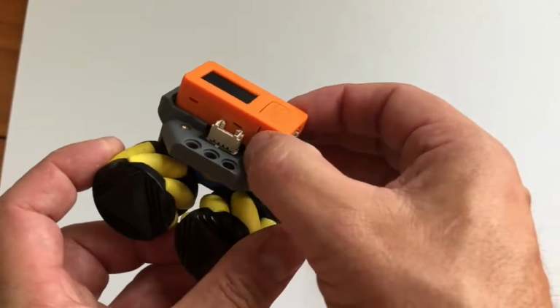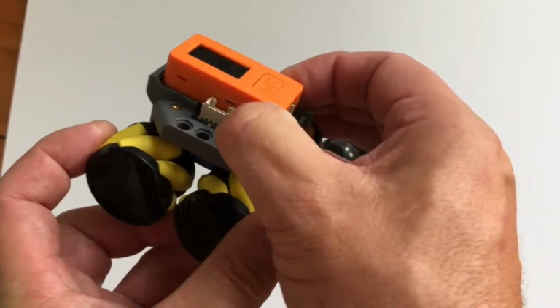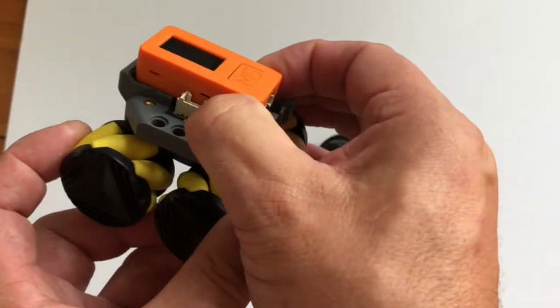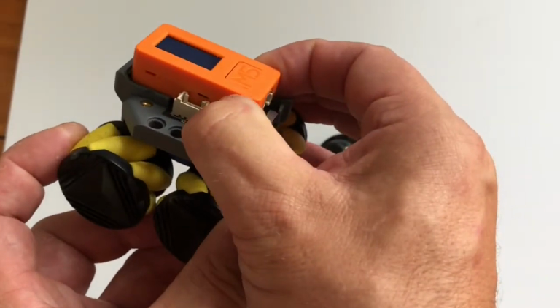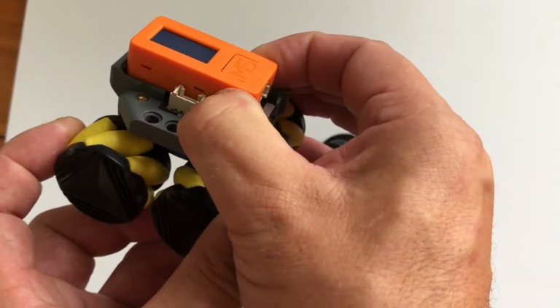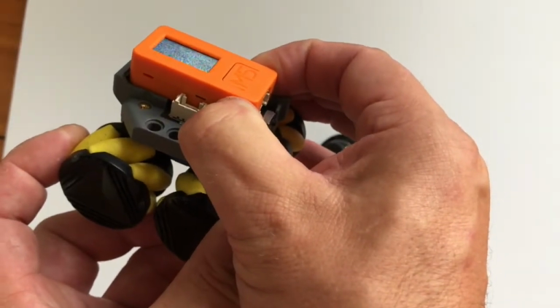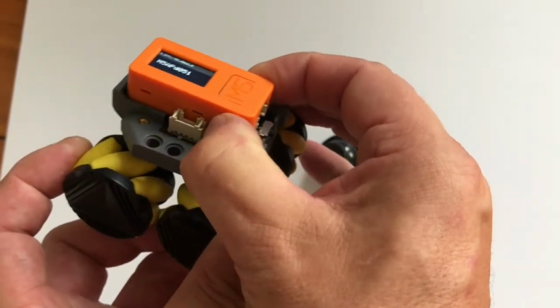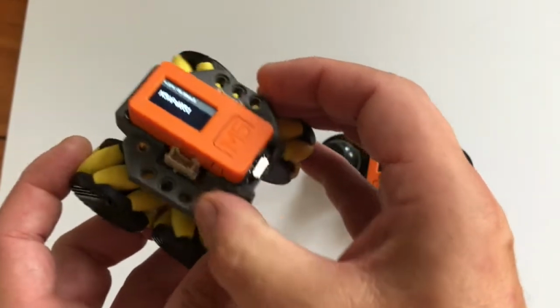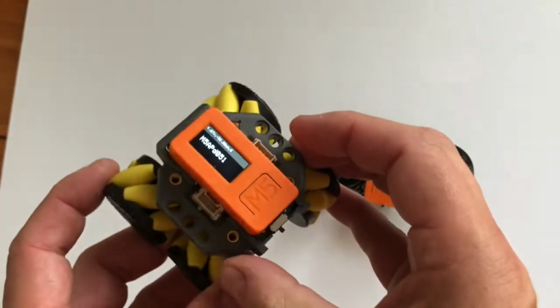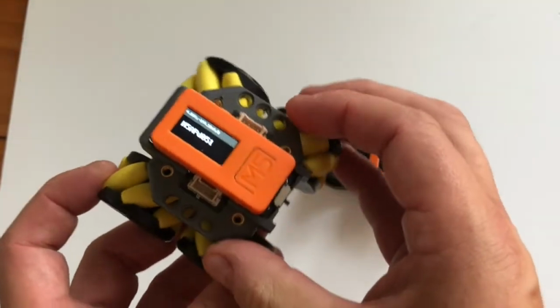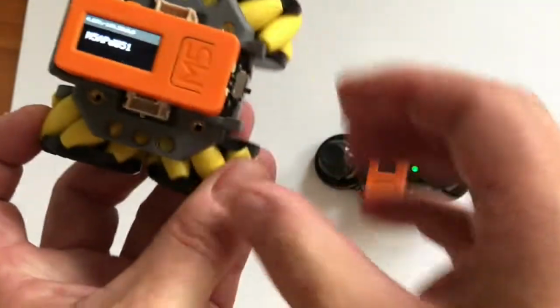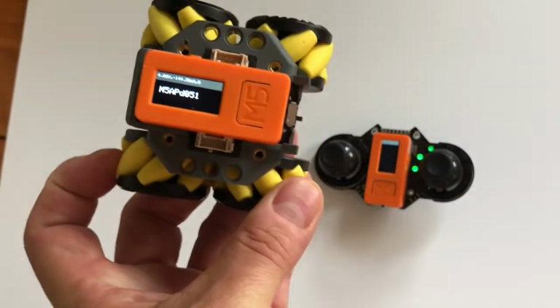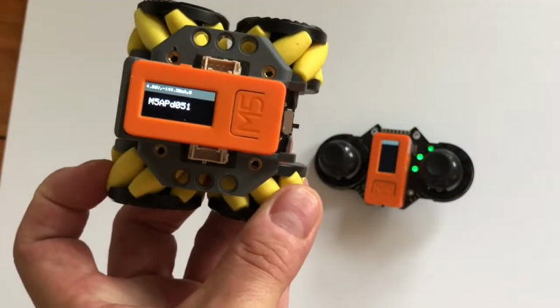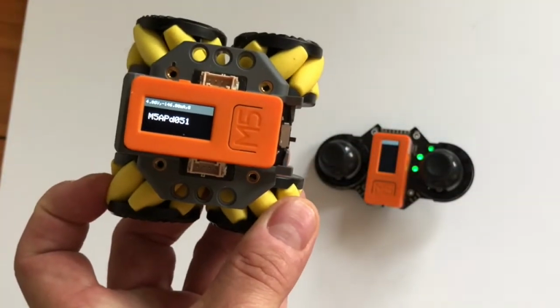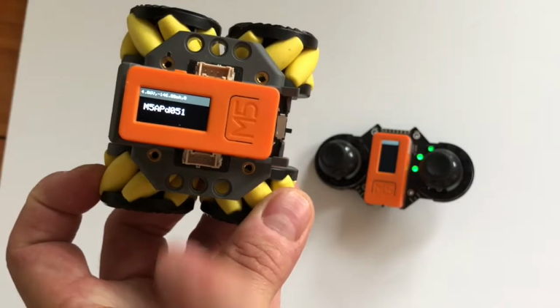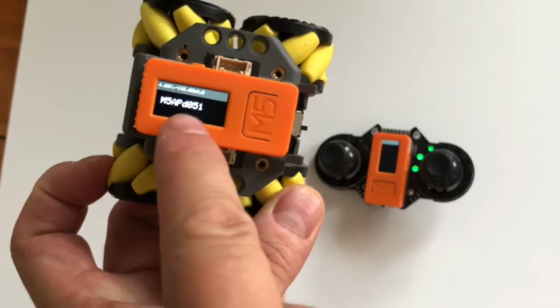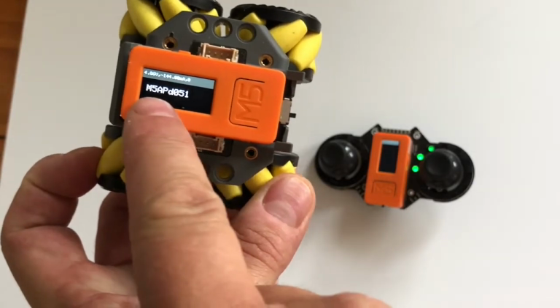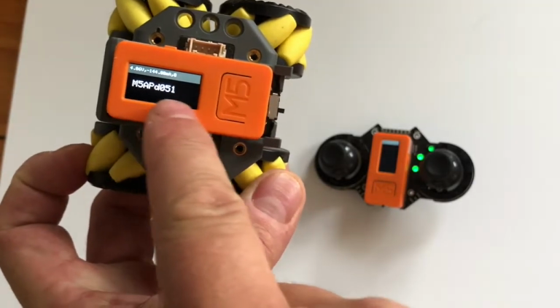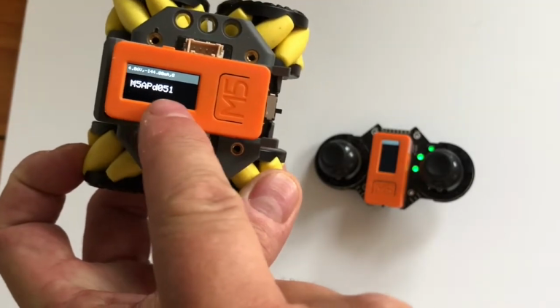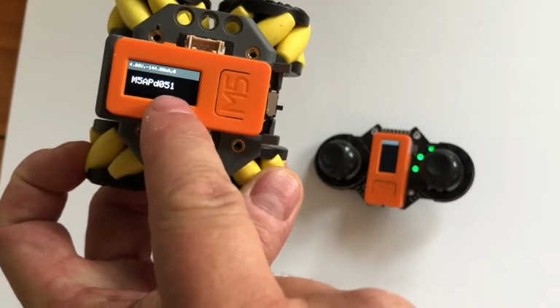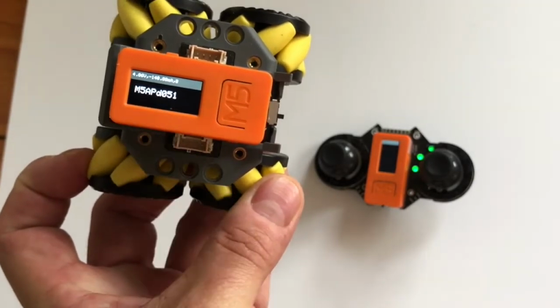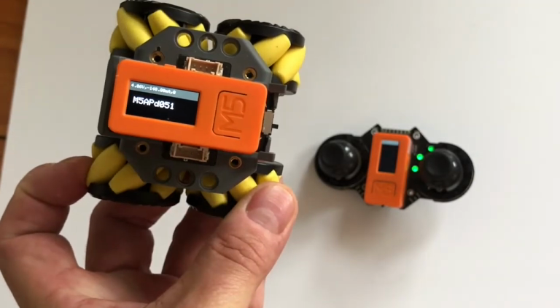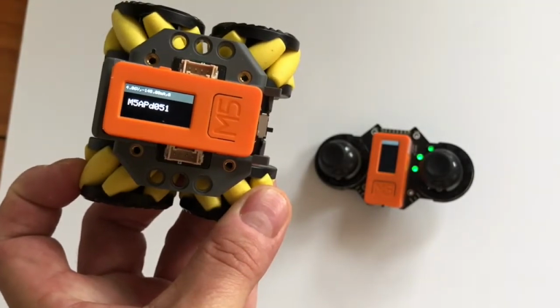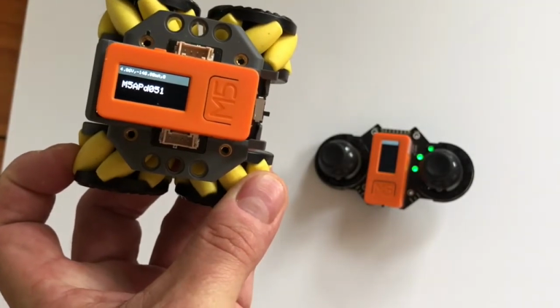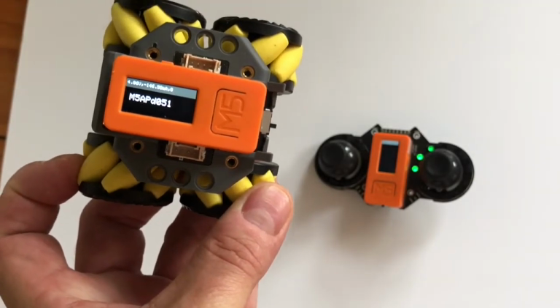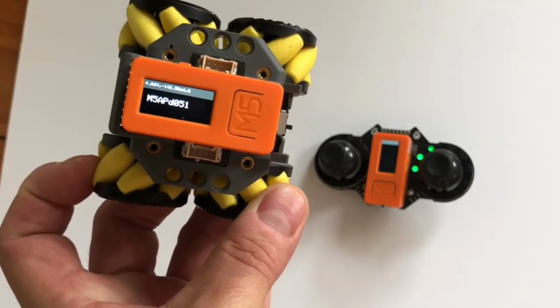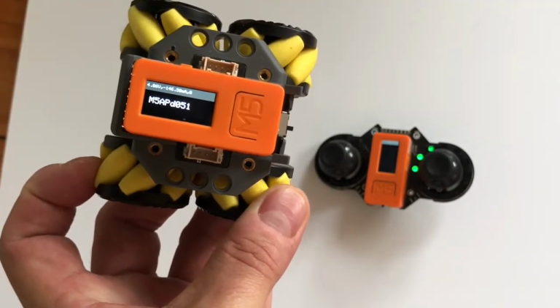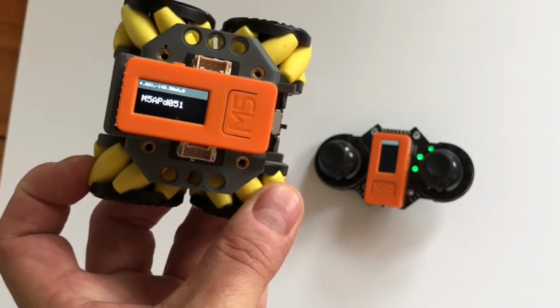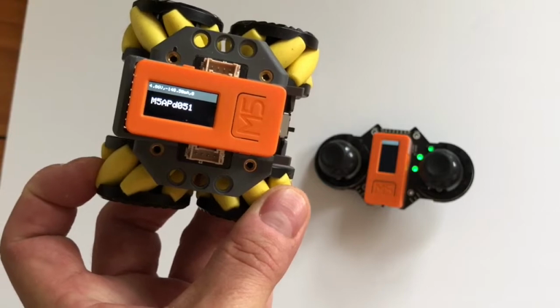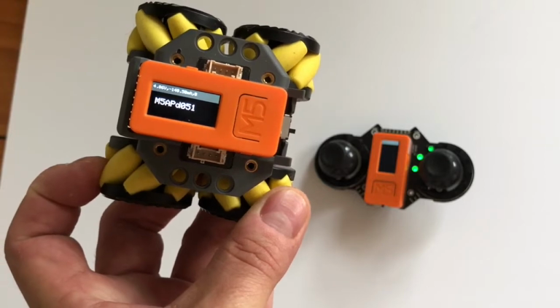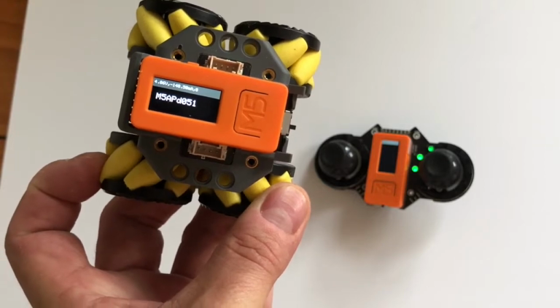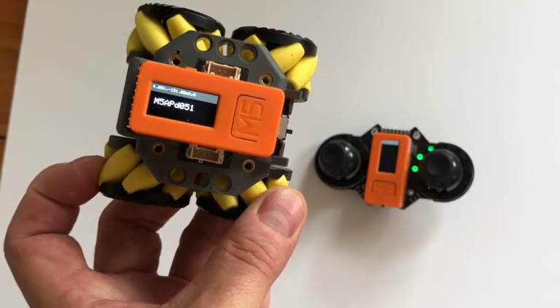Hold the button in on the side for the M5 until it lights up. You notice here it's got — this is actually its access point ID, and that's what the Joy C is going to be programmed to connect to.